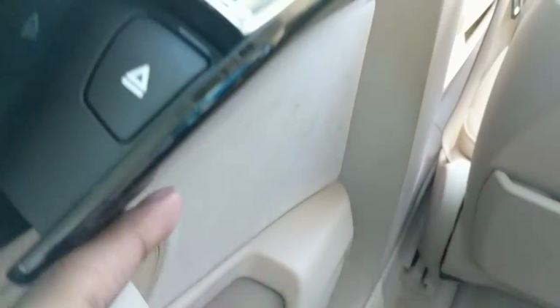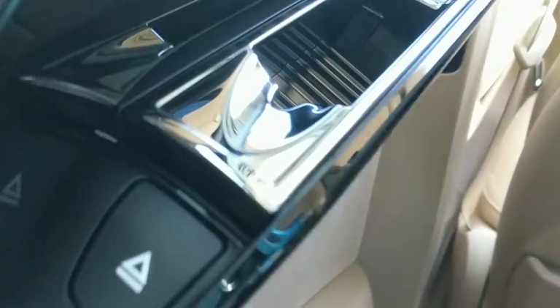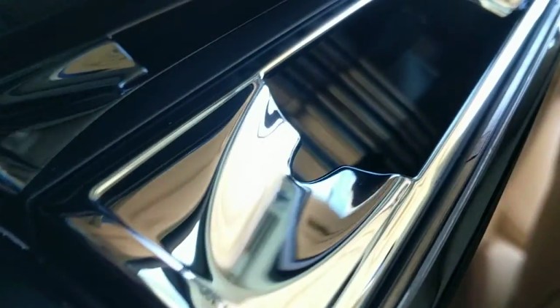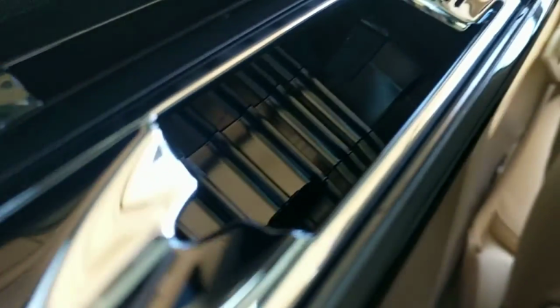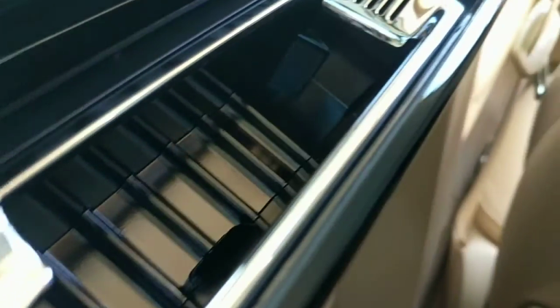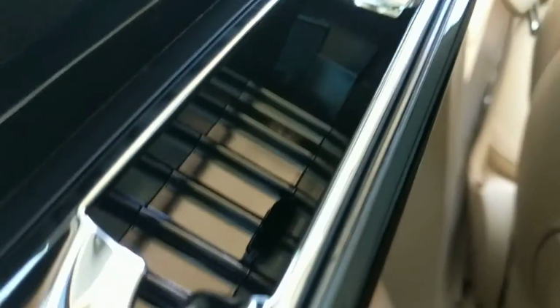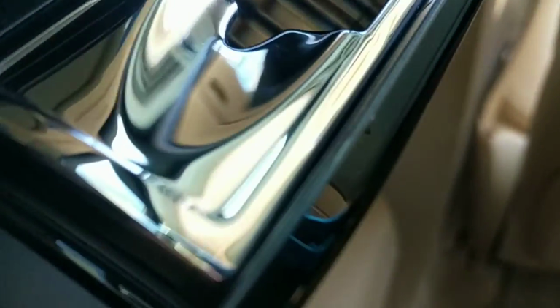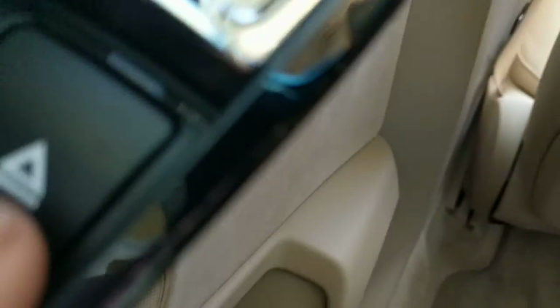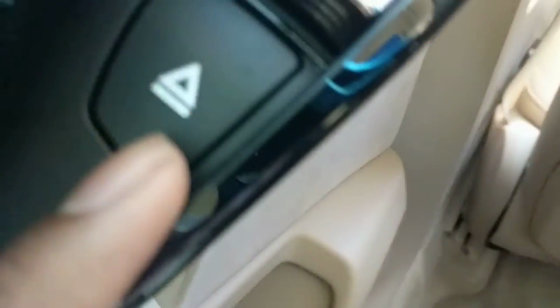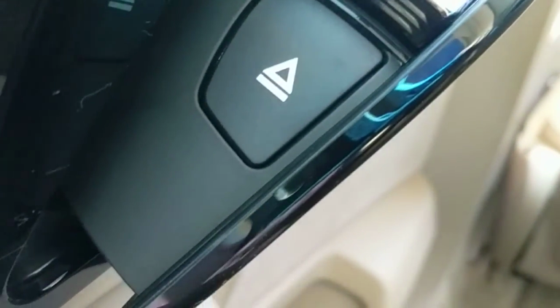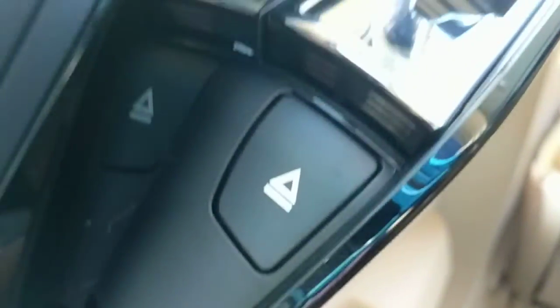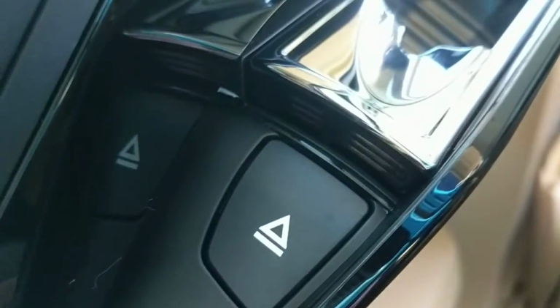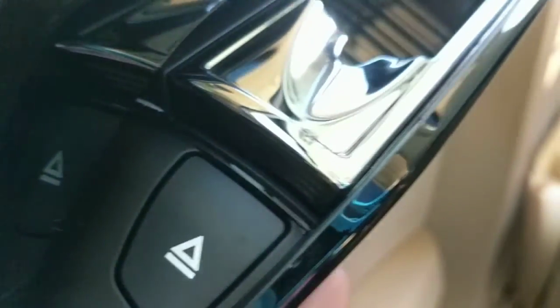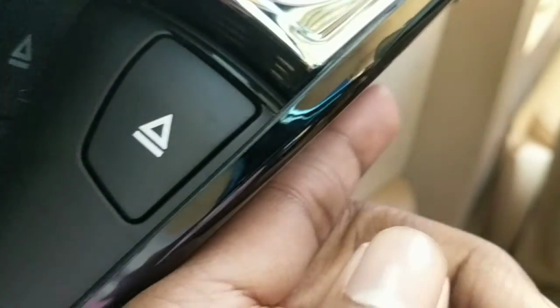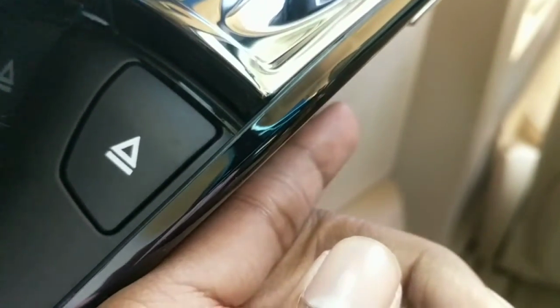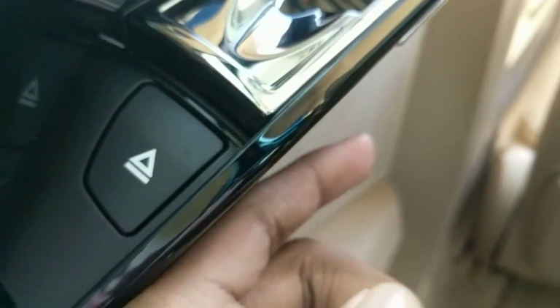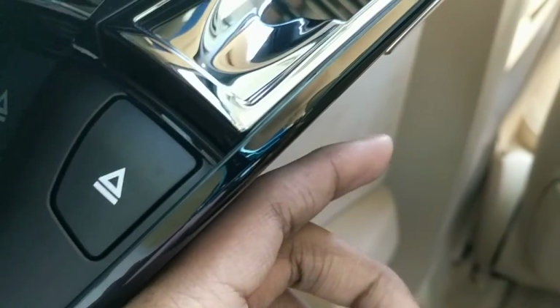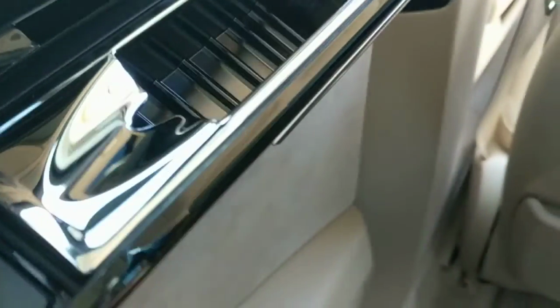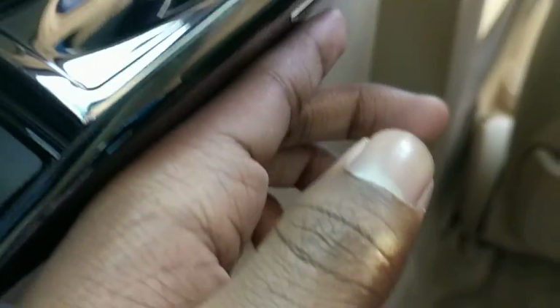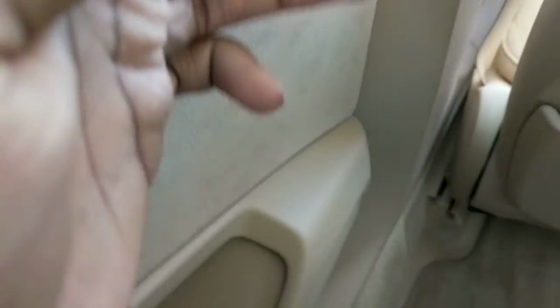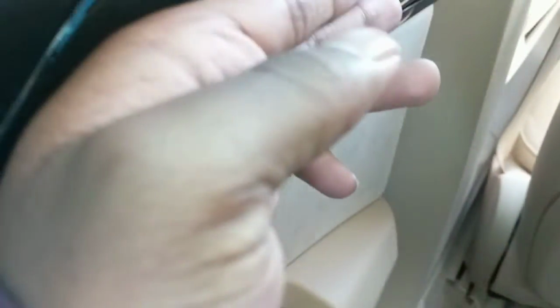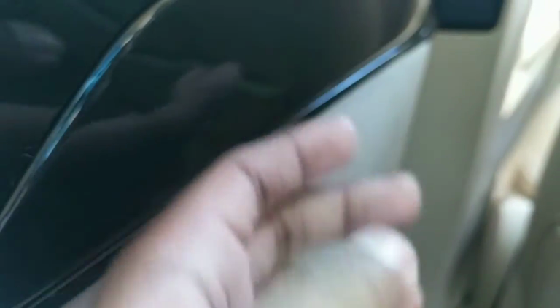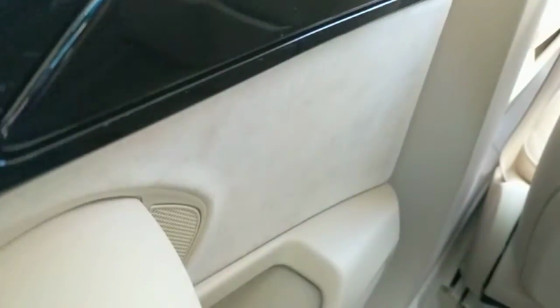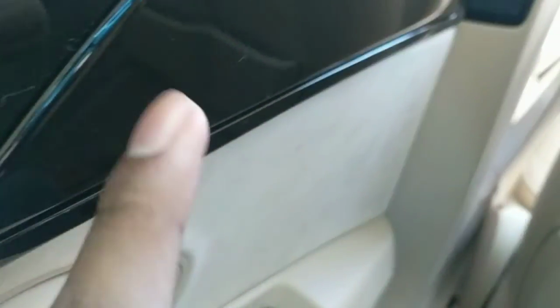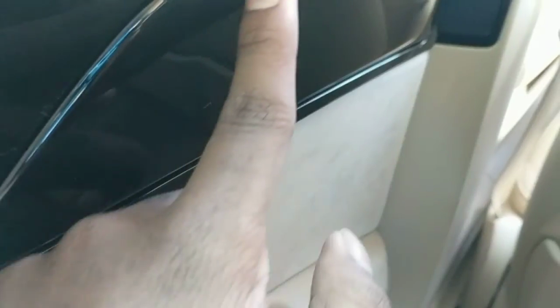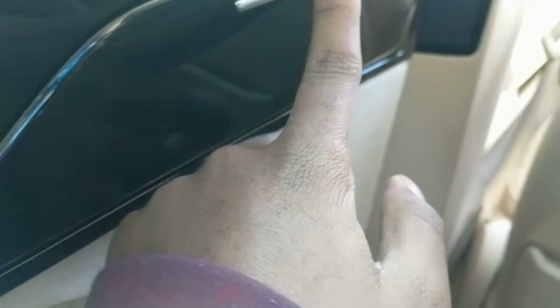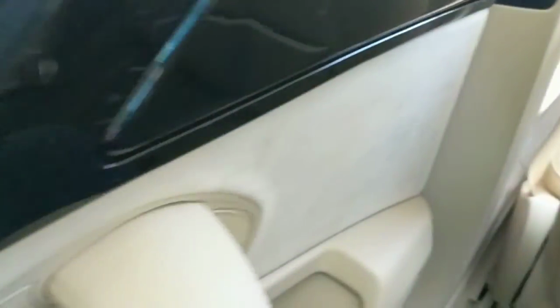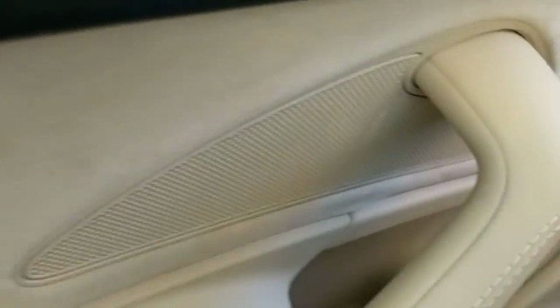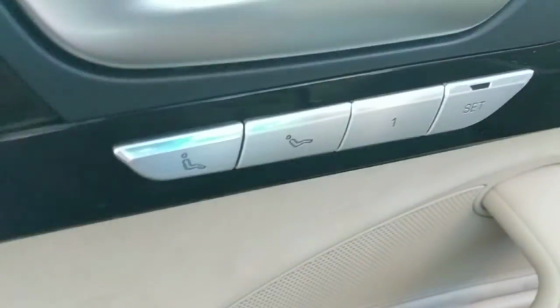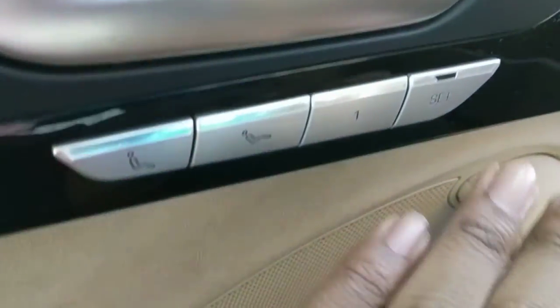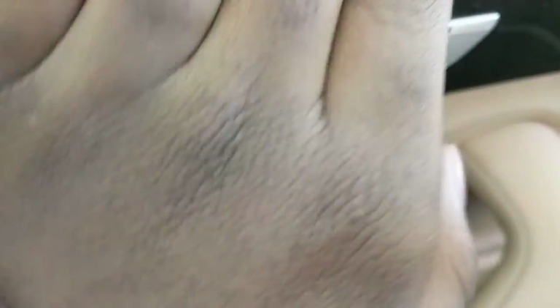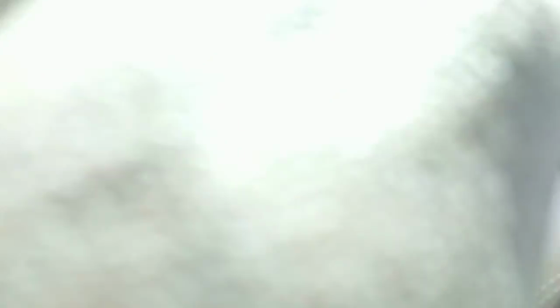There is also a small amount of storage back here. I don't know what that is but it is a DVD player. Window control and seat controls.